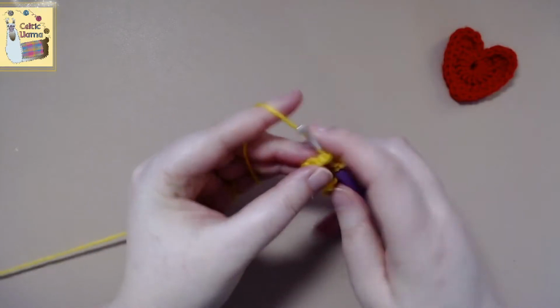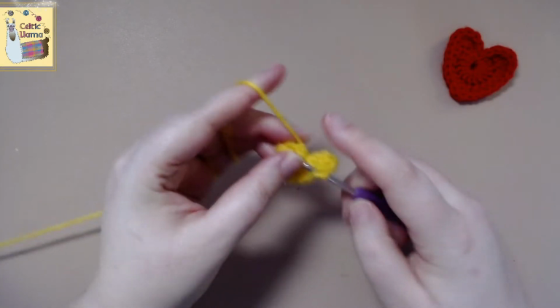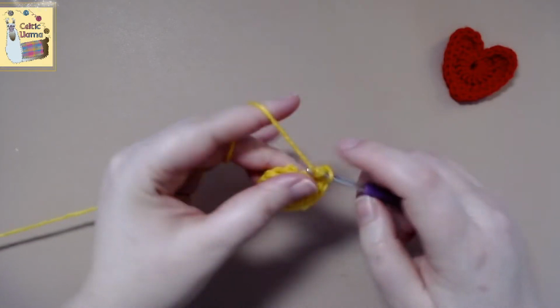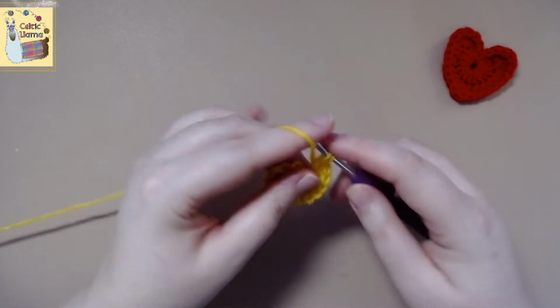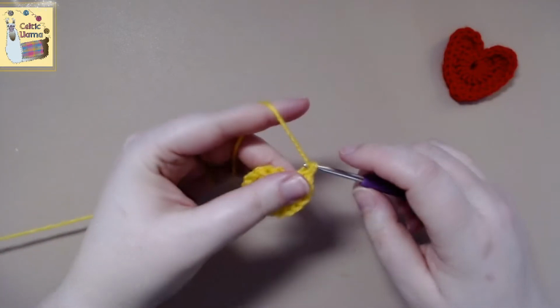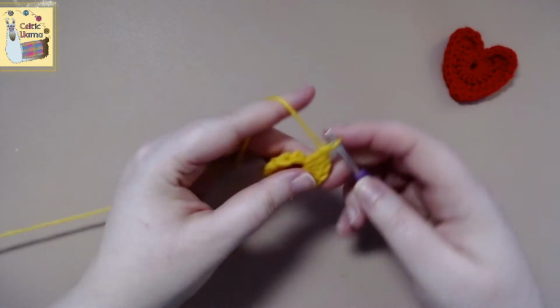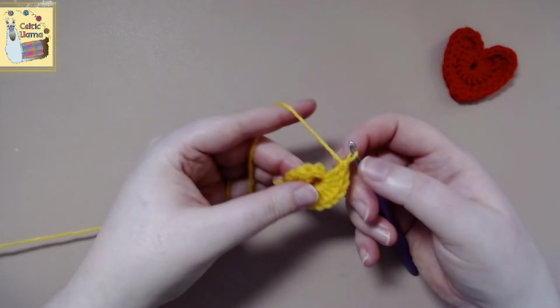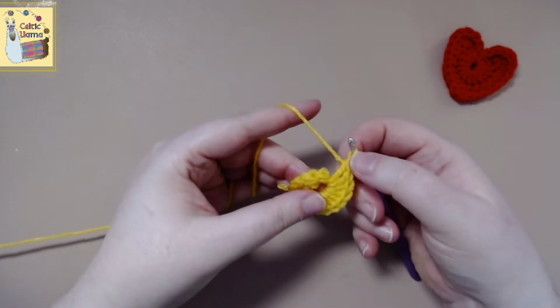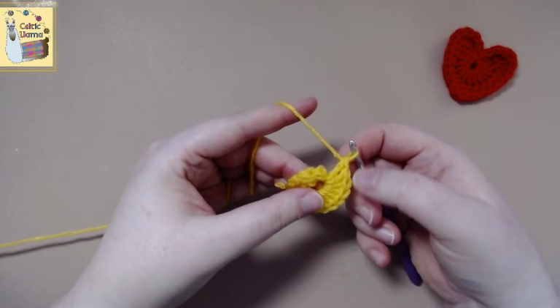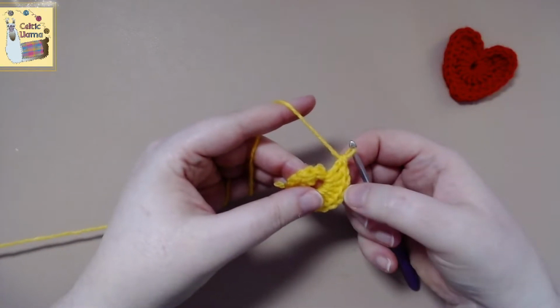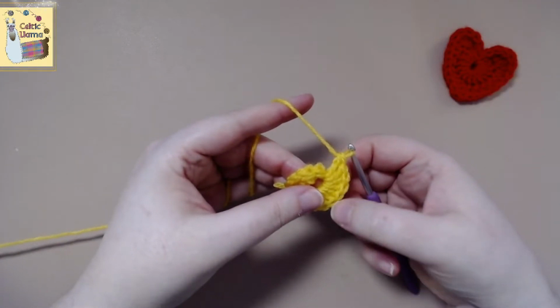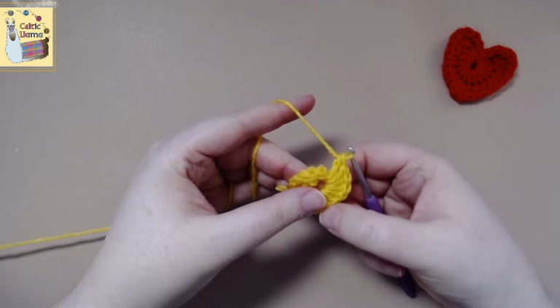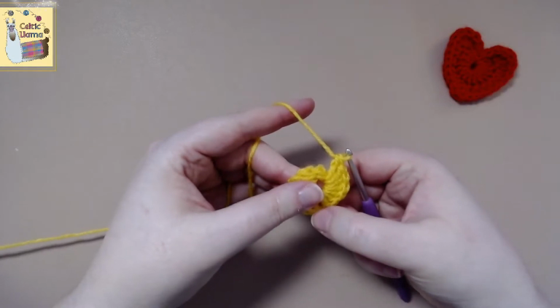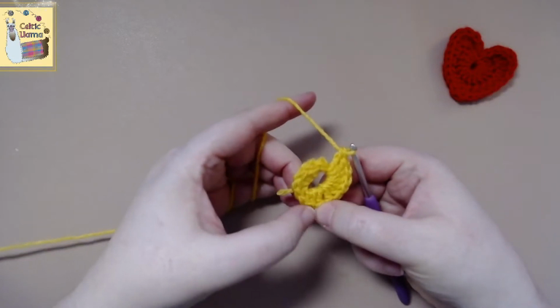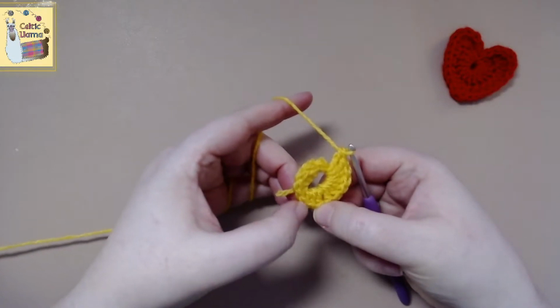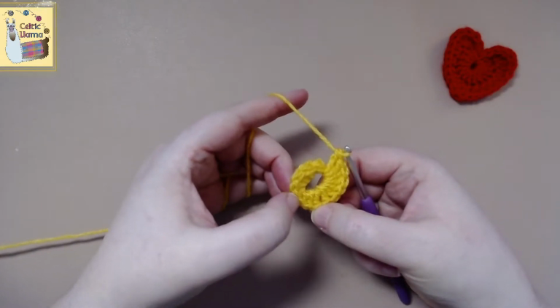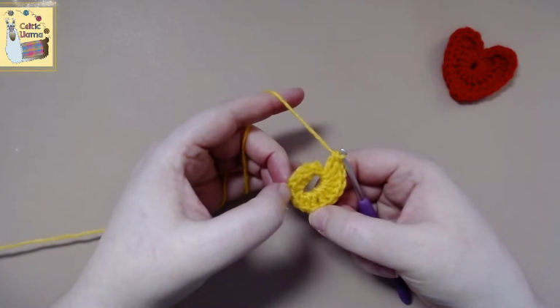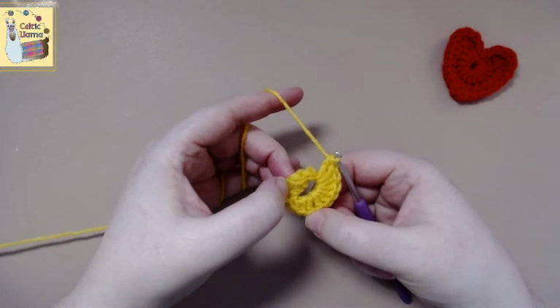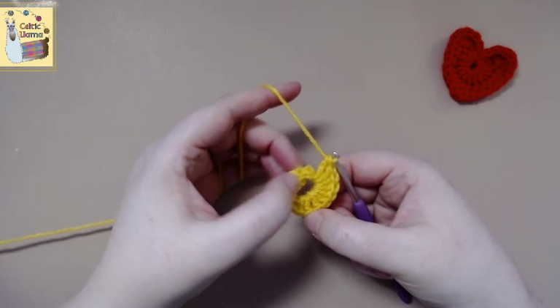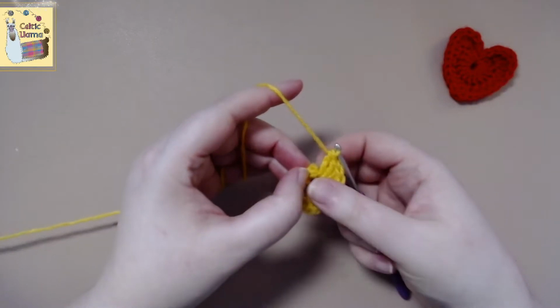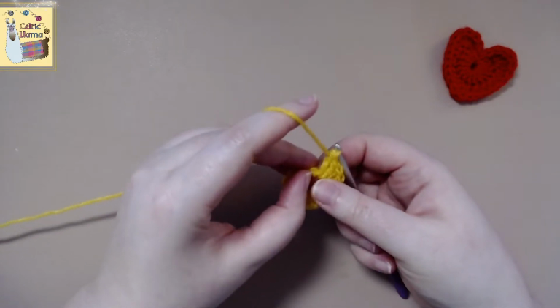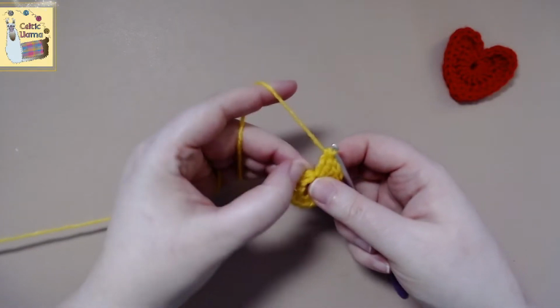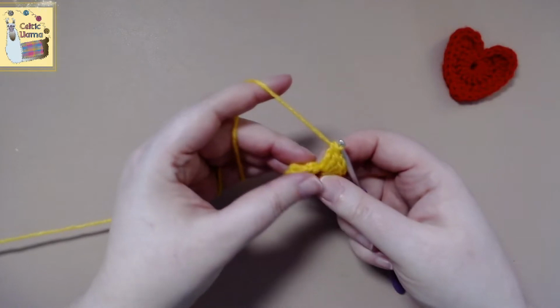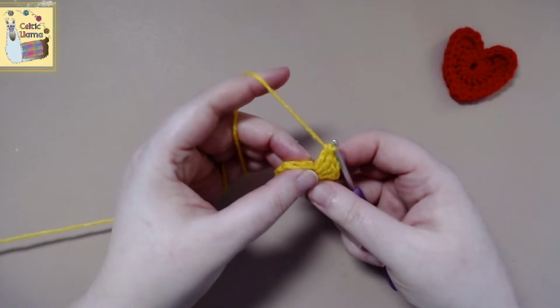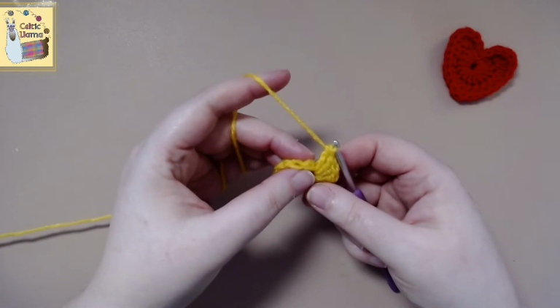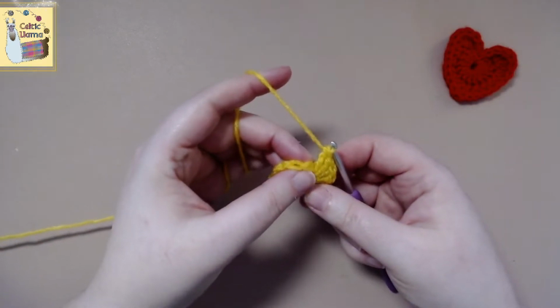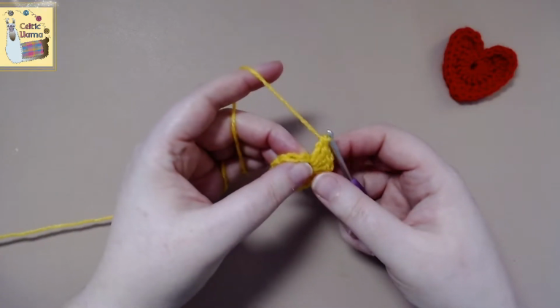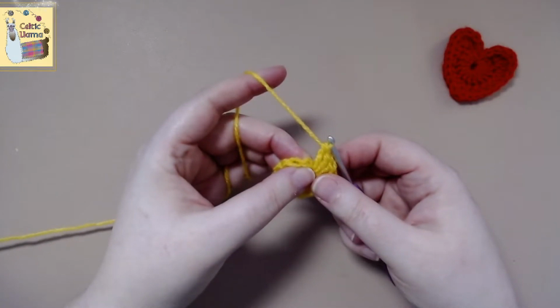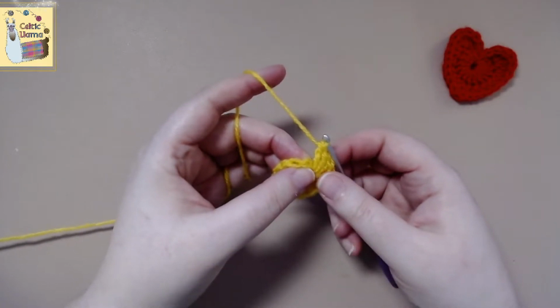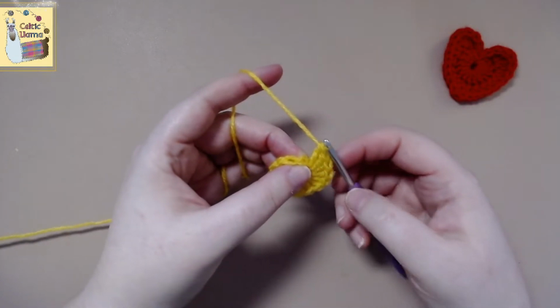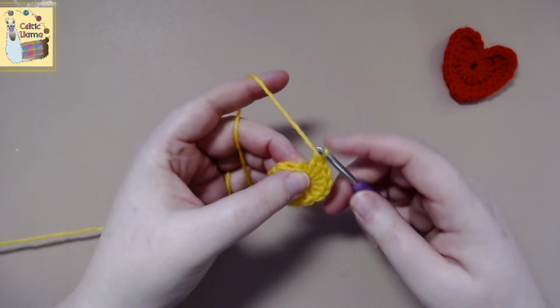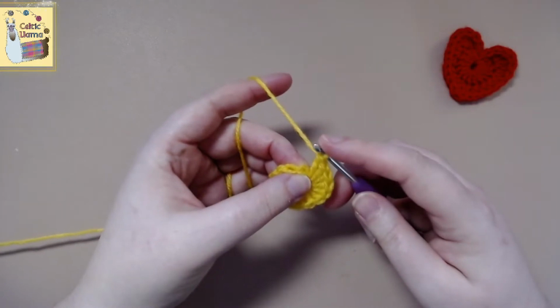Once you have your 15, I'm just going to do a quick count to make sure I haven't missed anything. To get started on row two, we're going to start by chaining two.